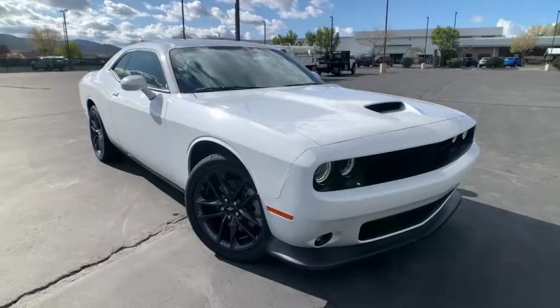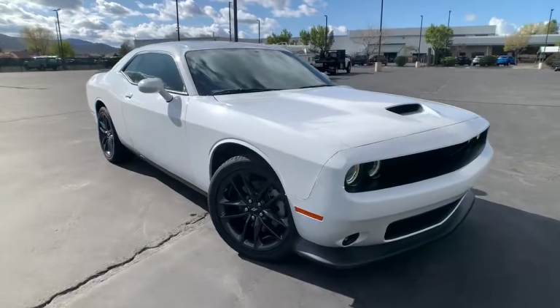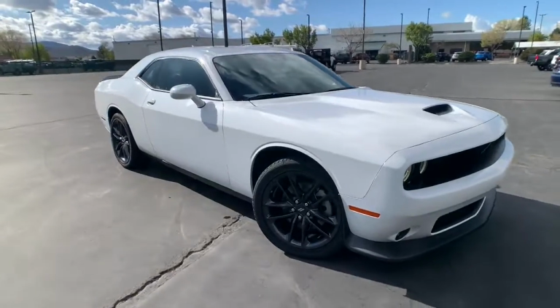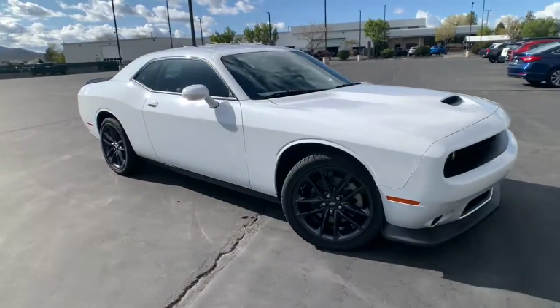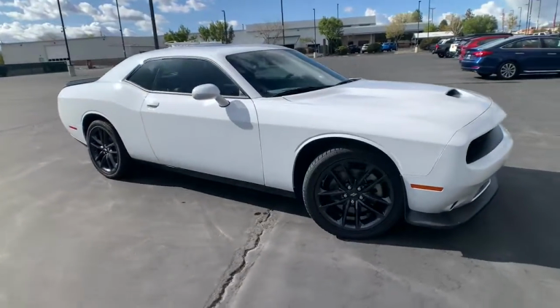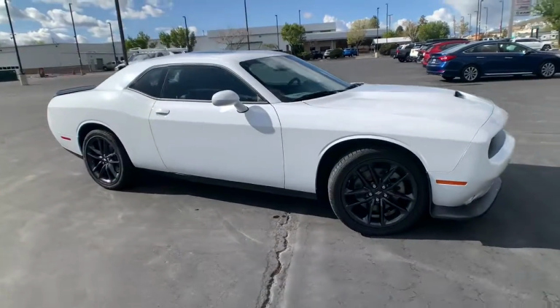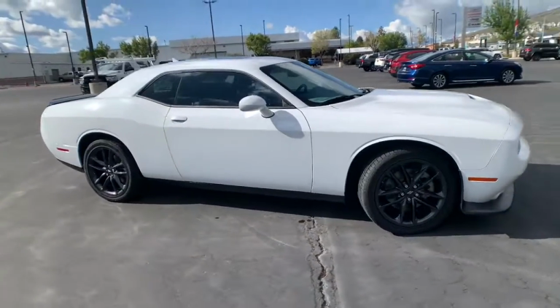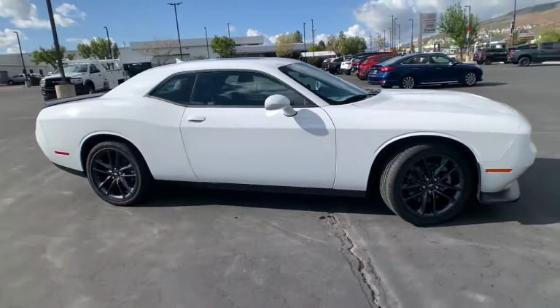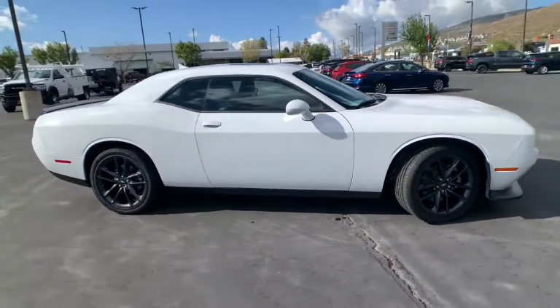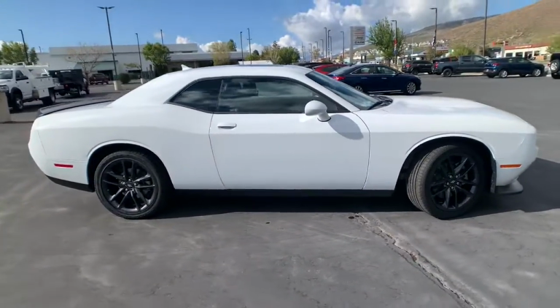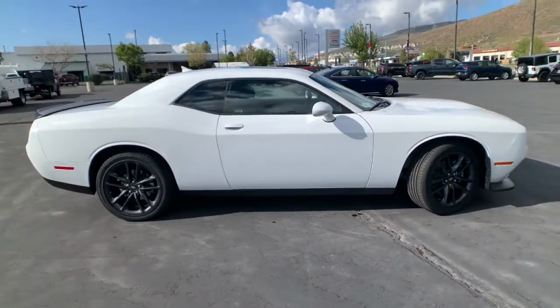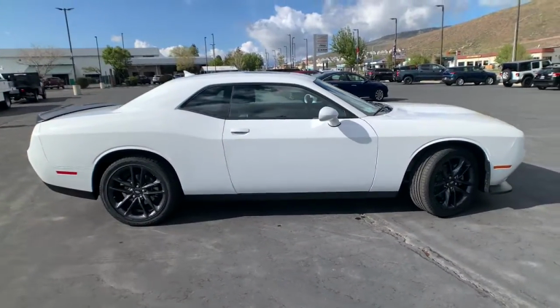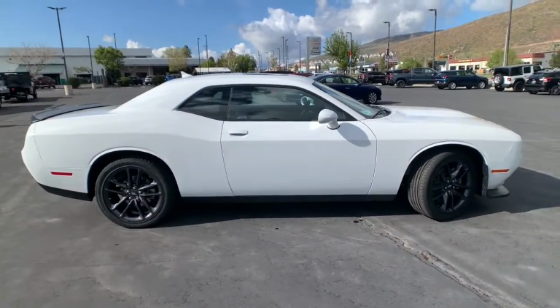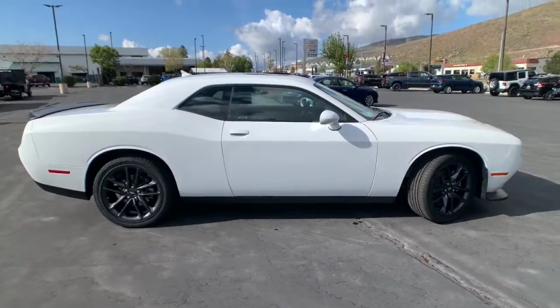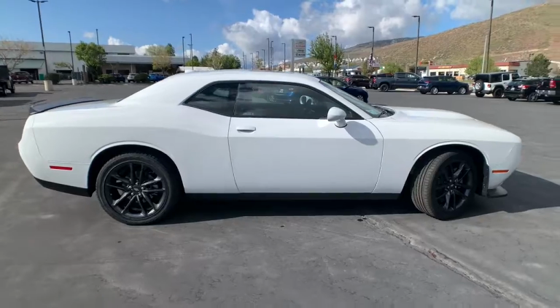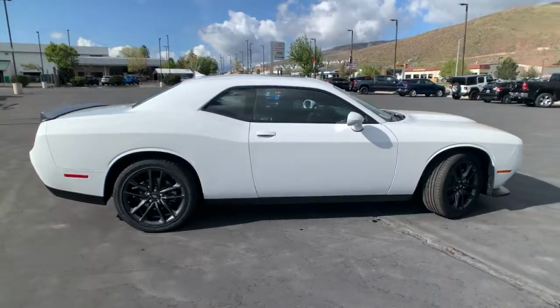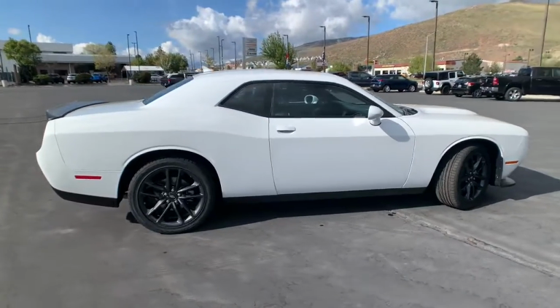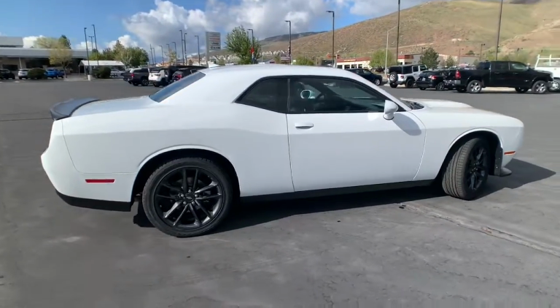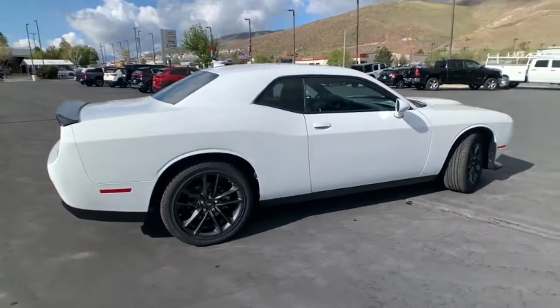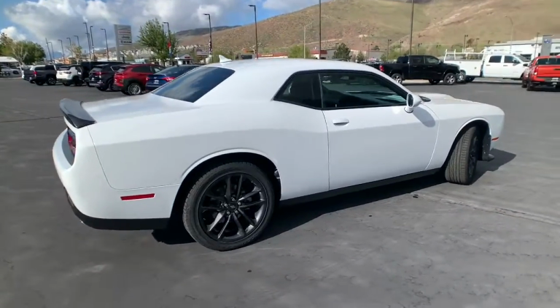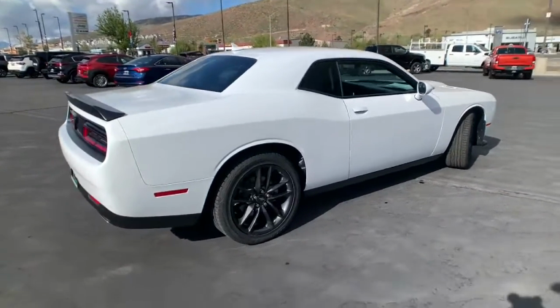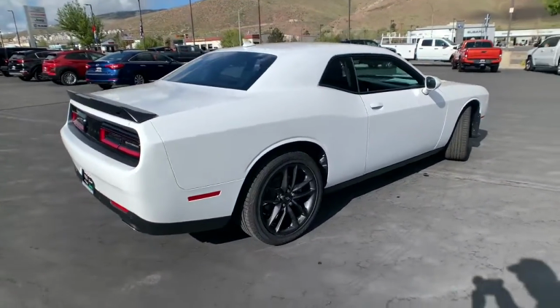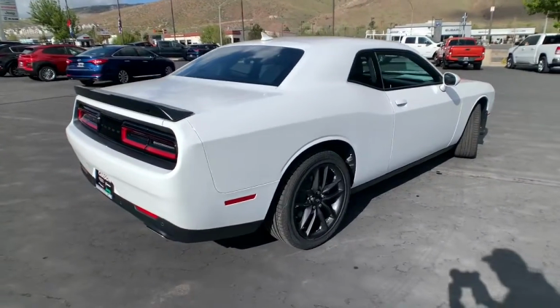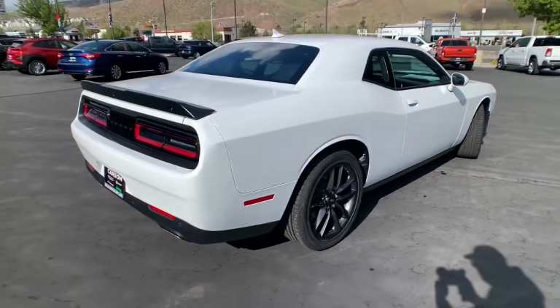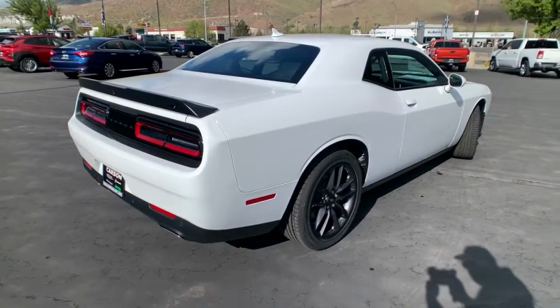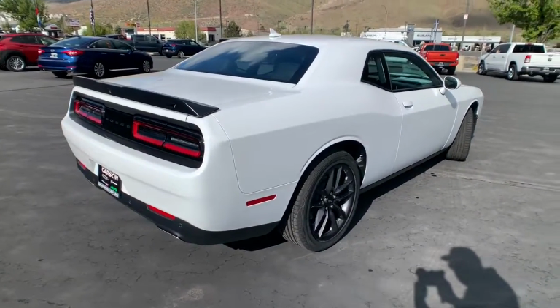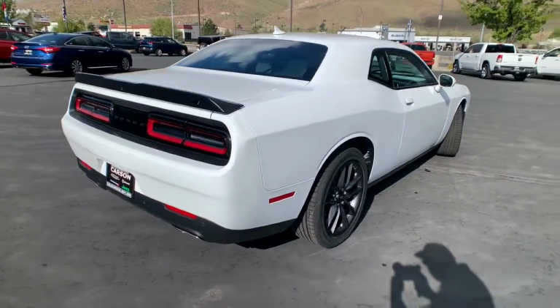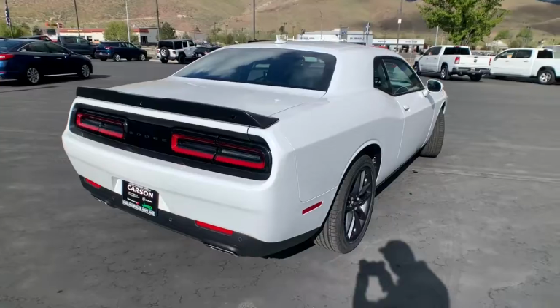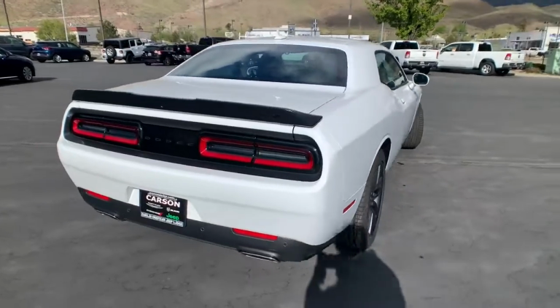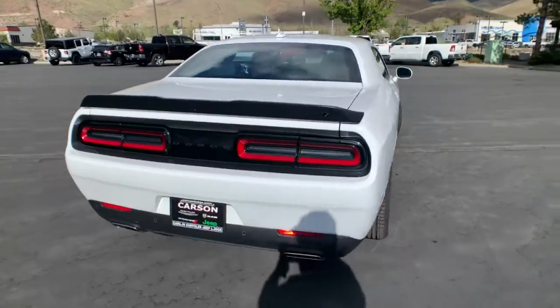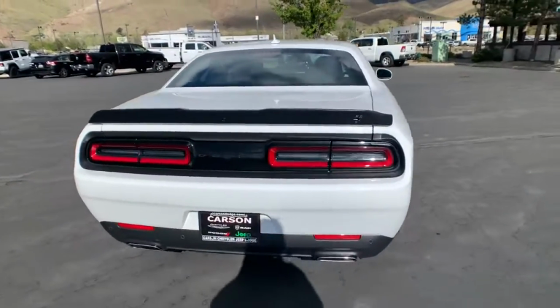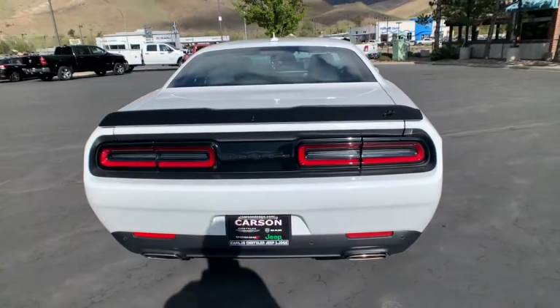Get a feel for the 2022 Dodge Challenger. The Dodge Challenger: the monstrously powerful, unapologetically comfortable, driver-focused muscle car that positions you to lead the pack.